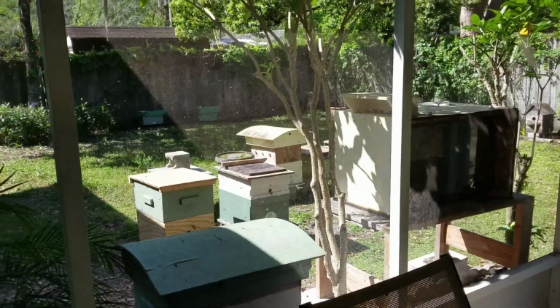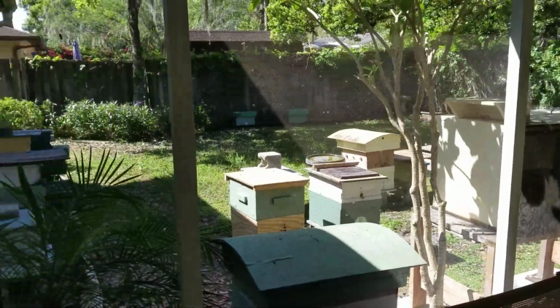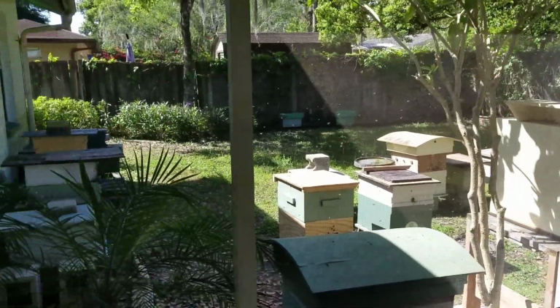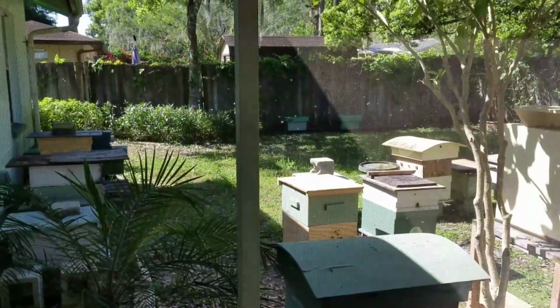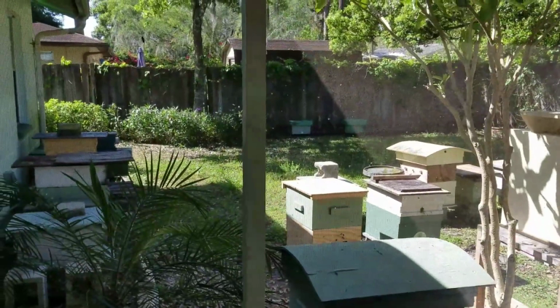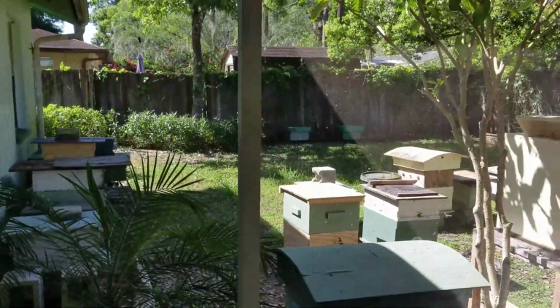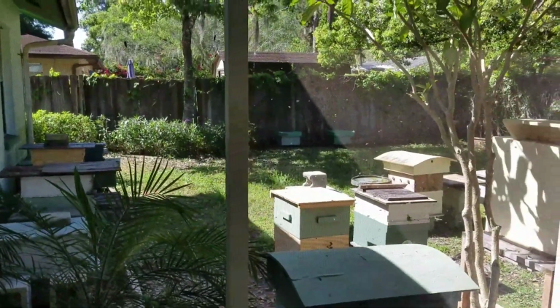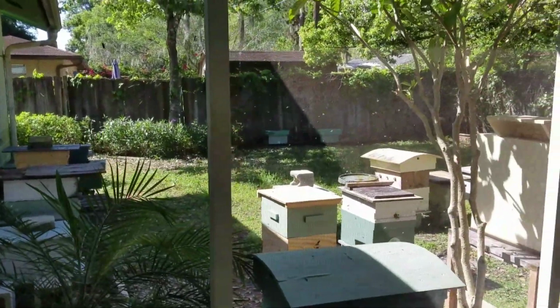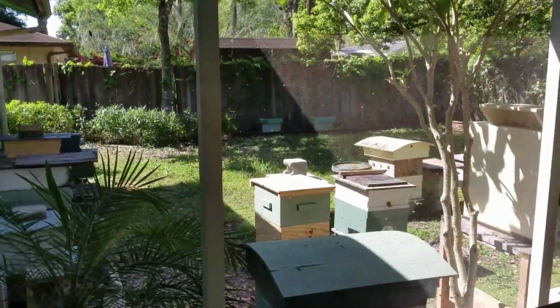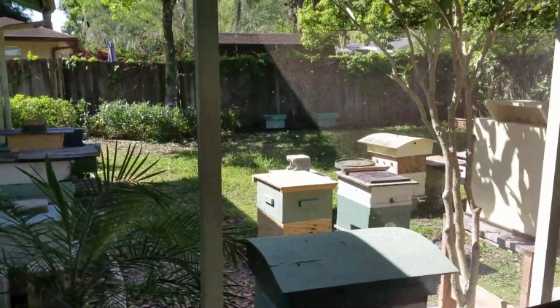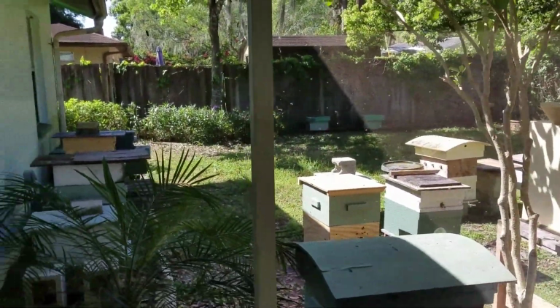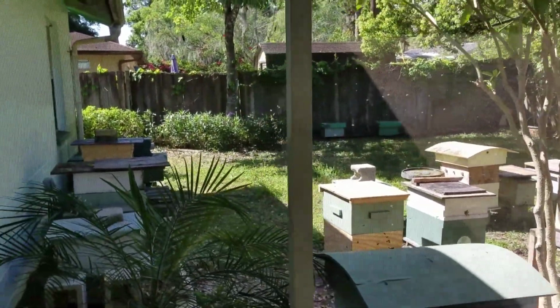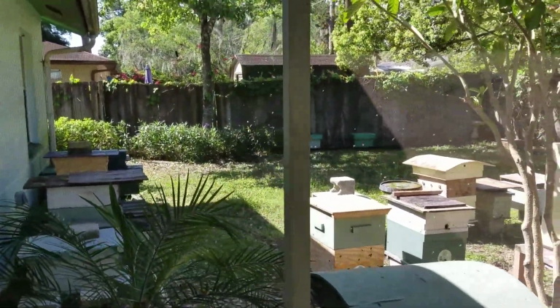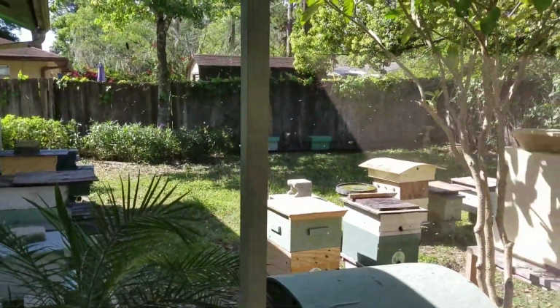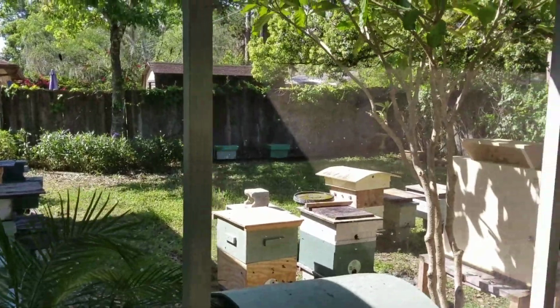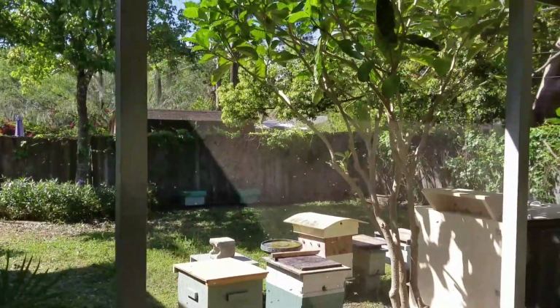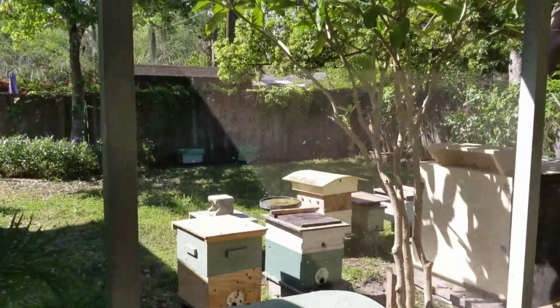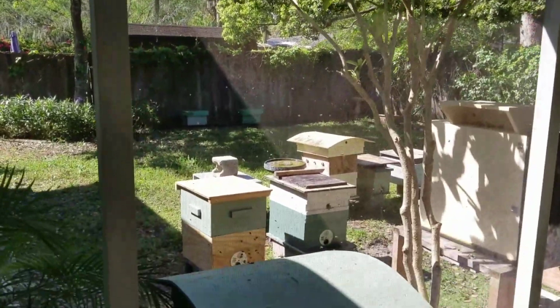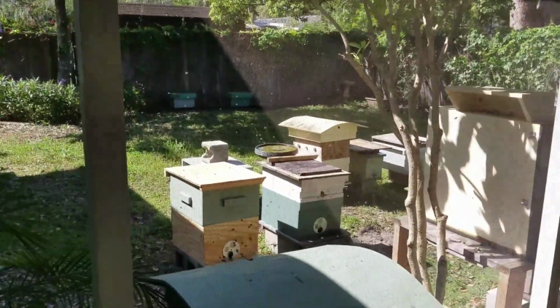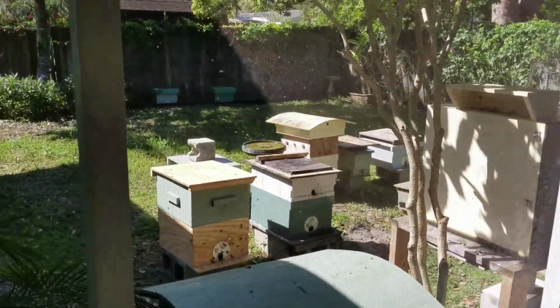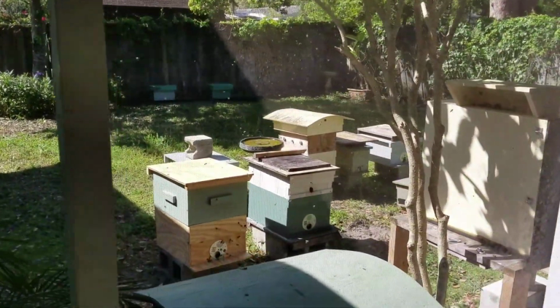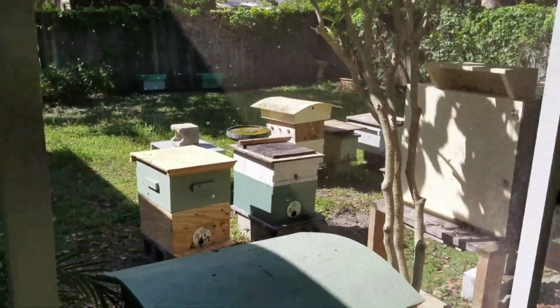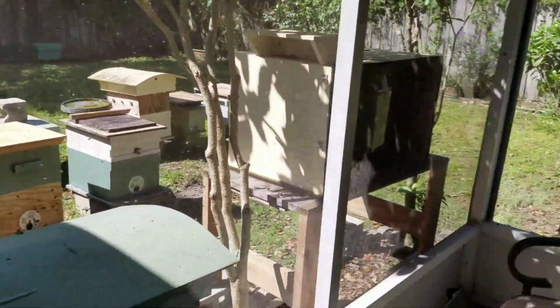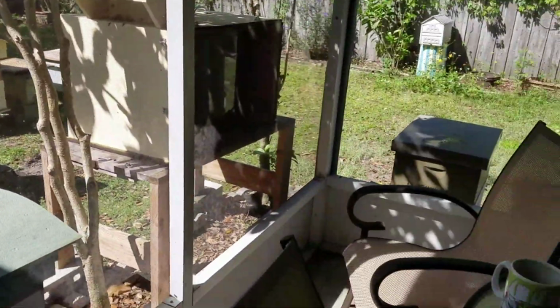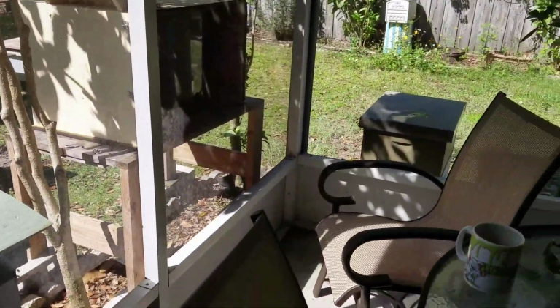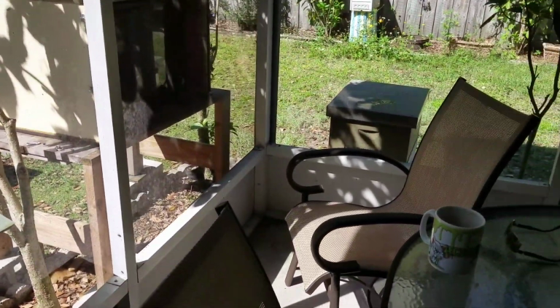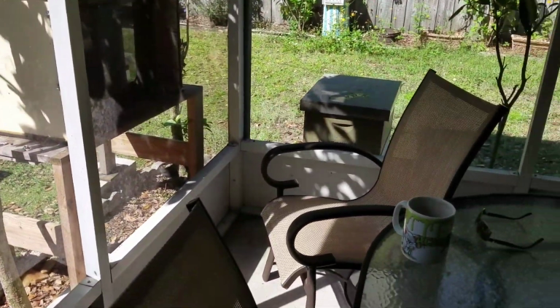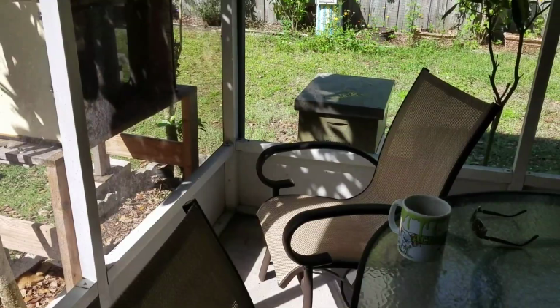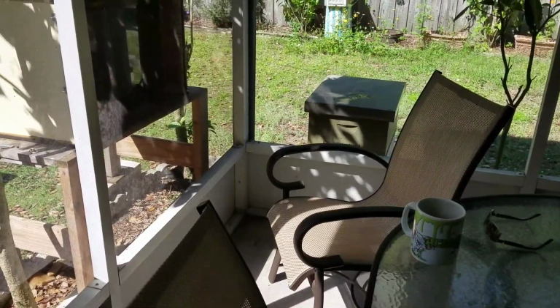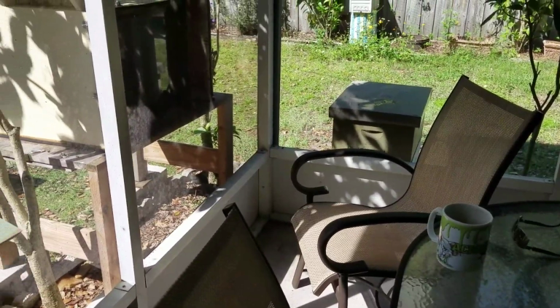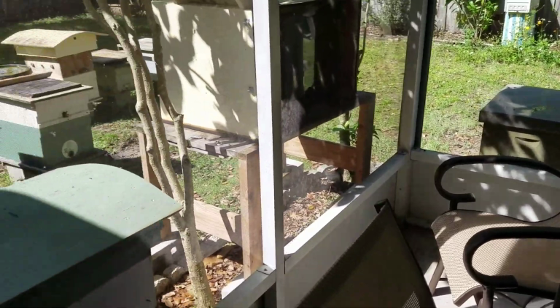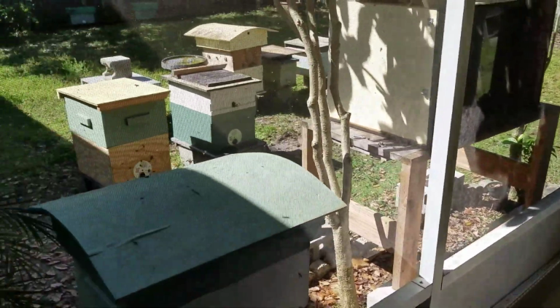I just wanted to do a quick clip of all the madness in my backyard. Today's a very pretty day and the bees are out celebrating, and this is a view from where I sit and have coffee in the morning.